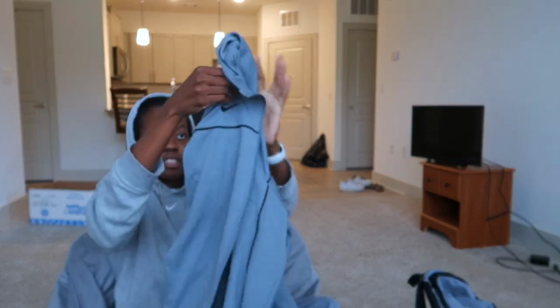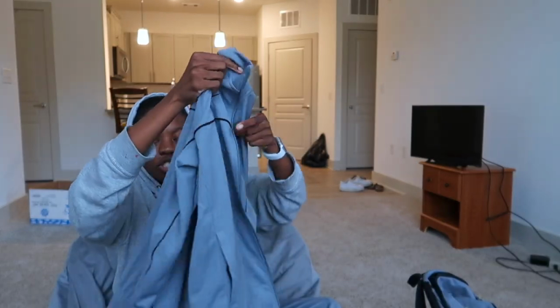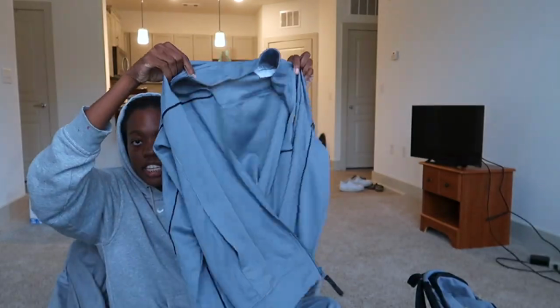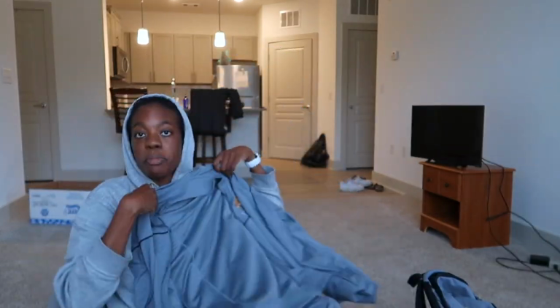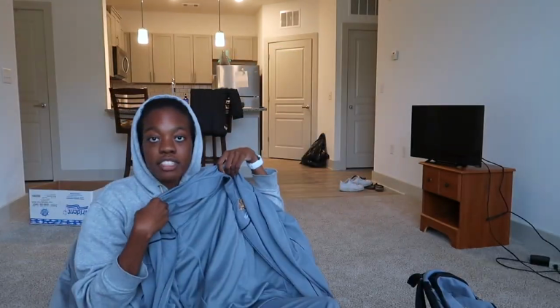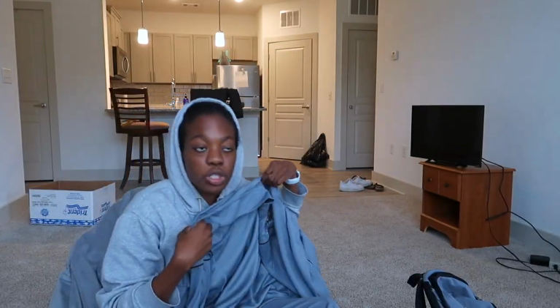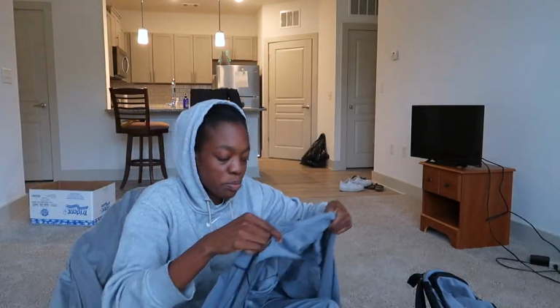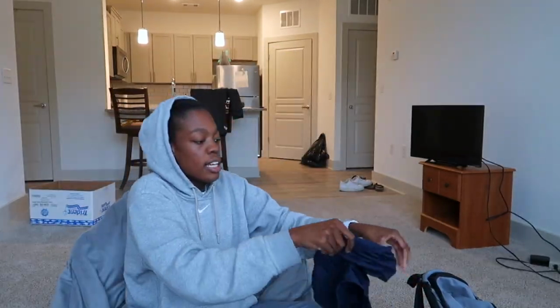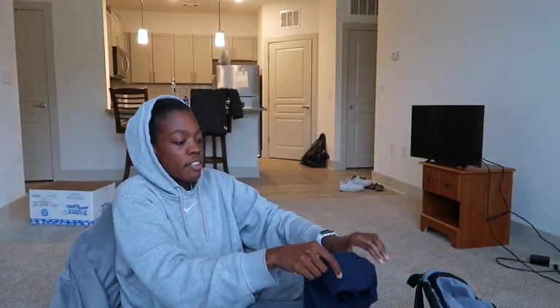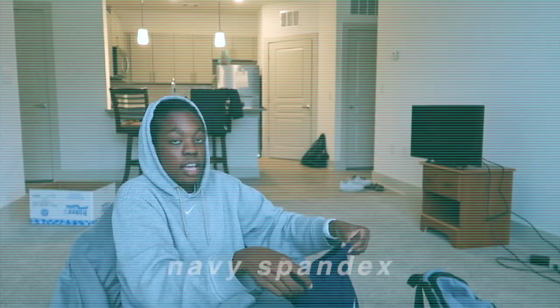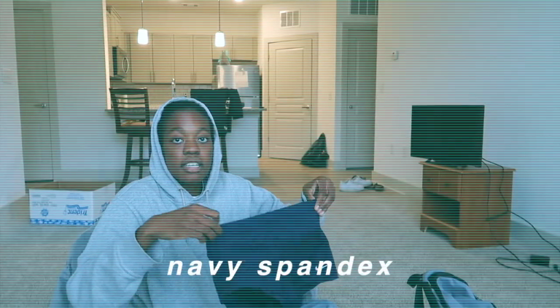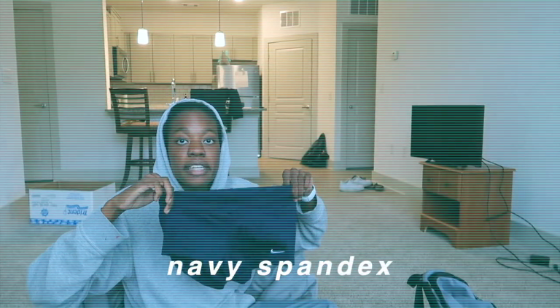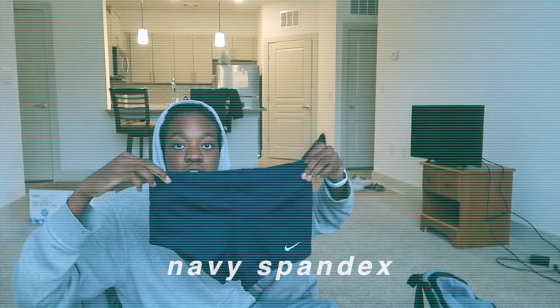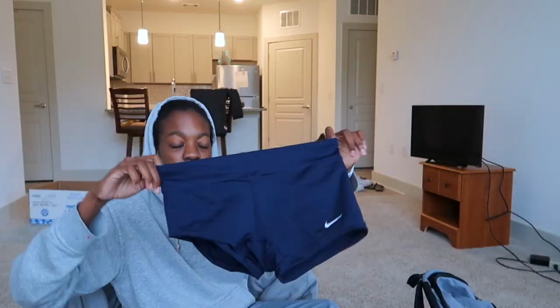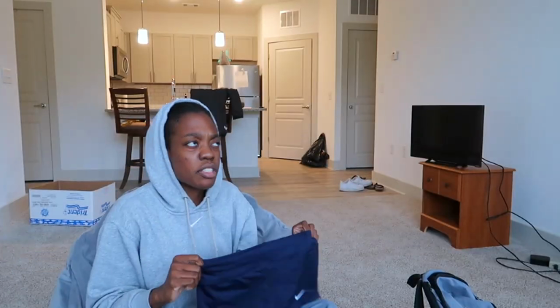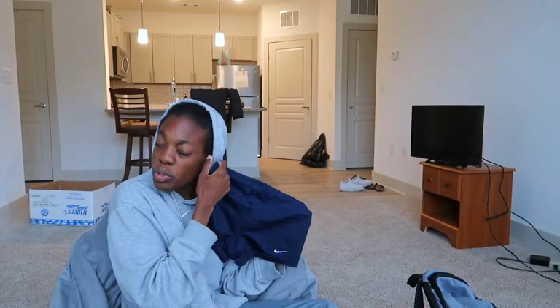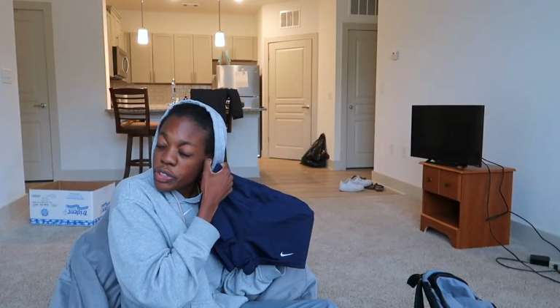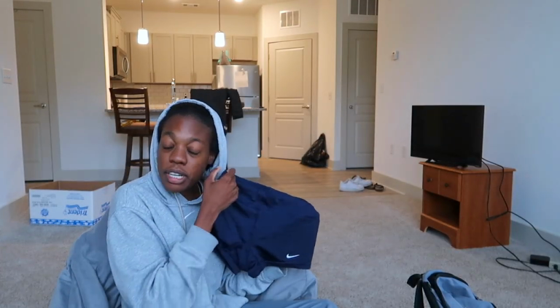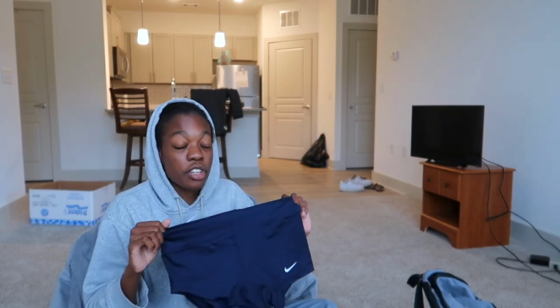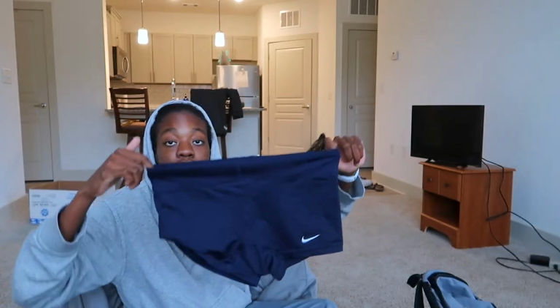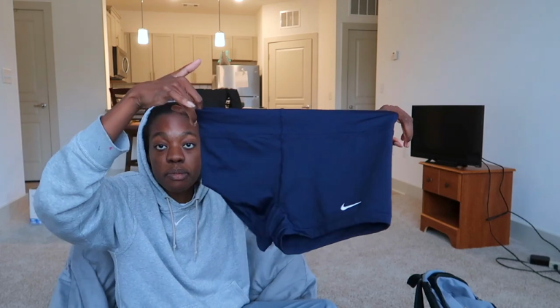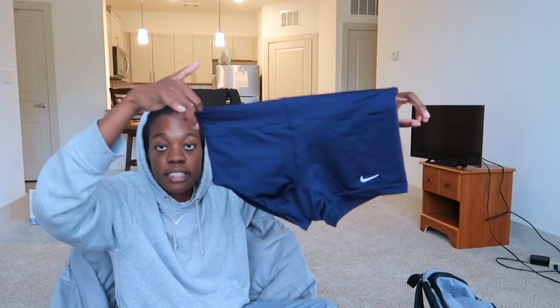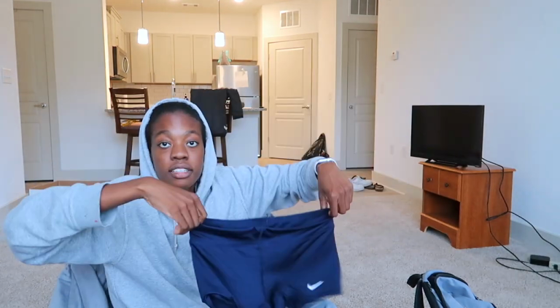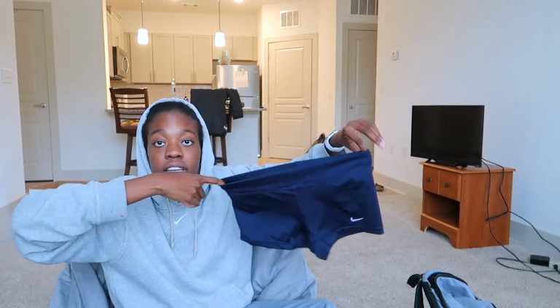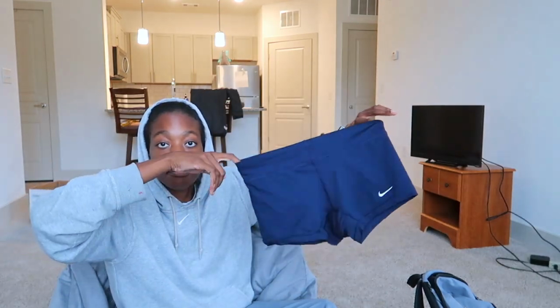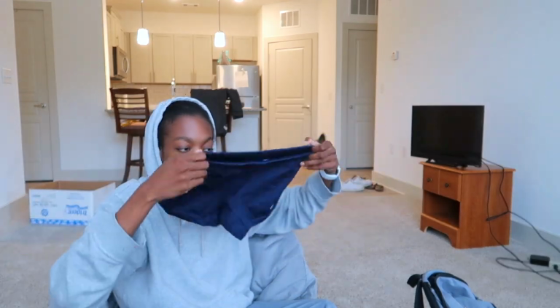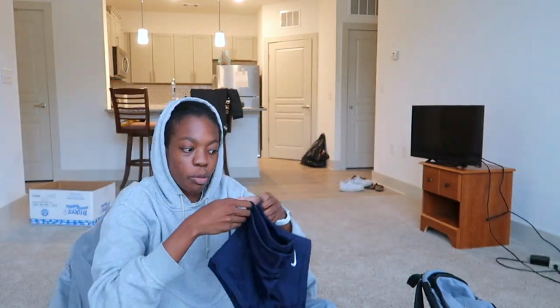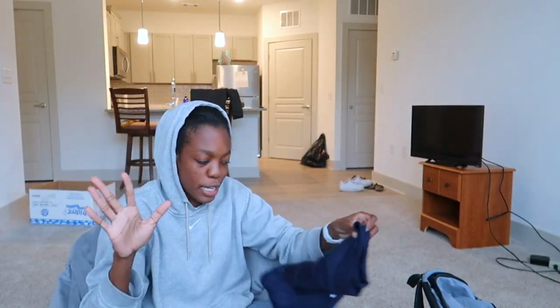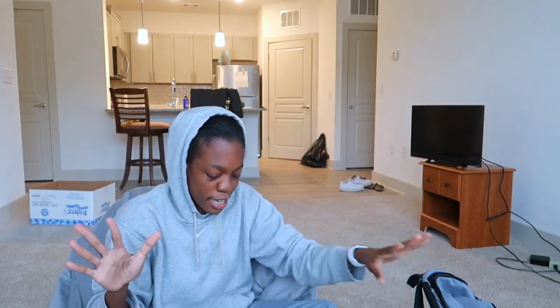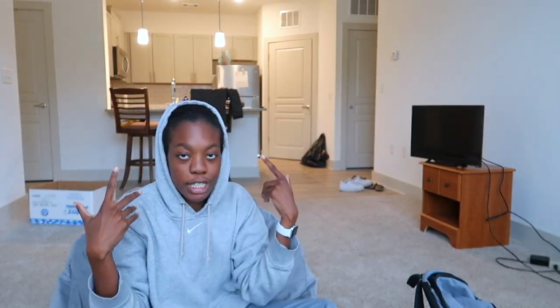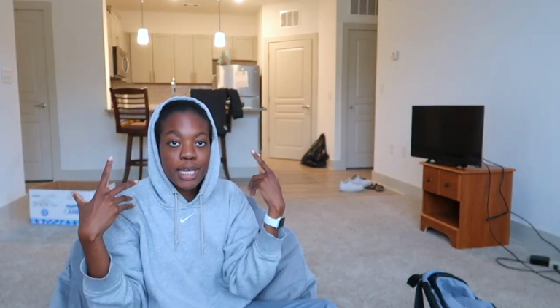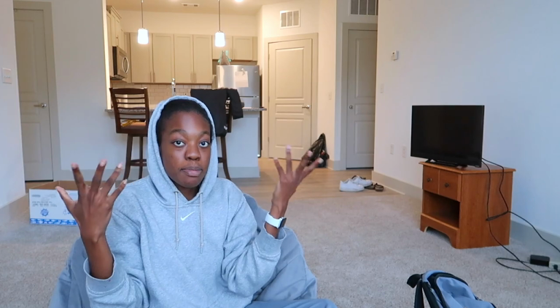And they gave us spandex — two or three pairs, I forgot — of navy spandex. Just regular Nike spandex, nothing special.